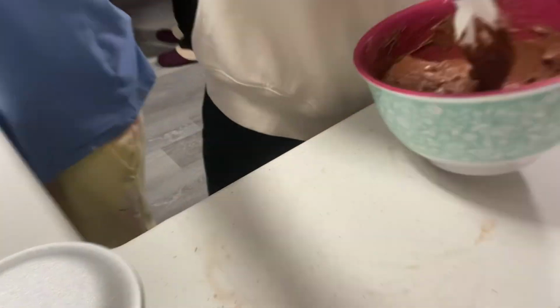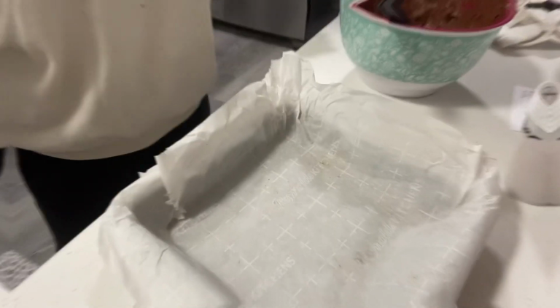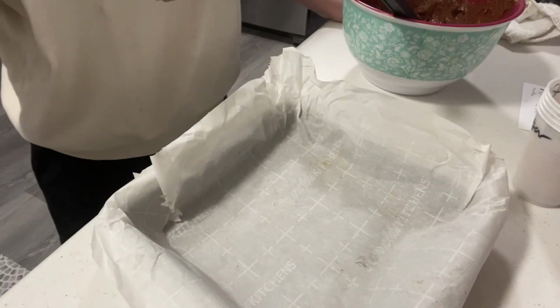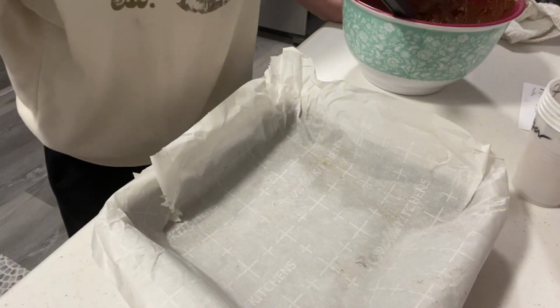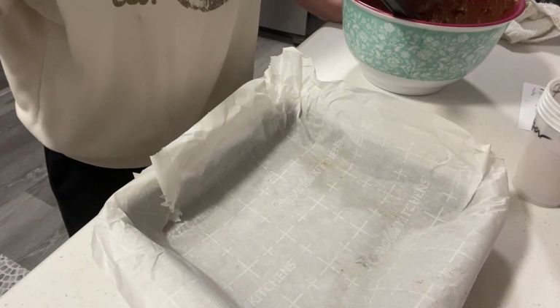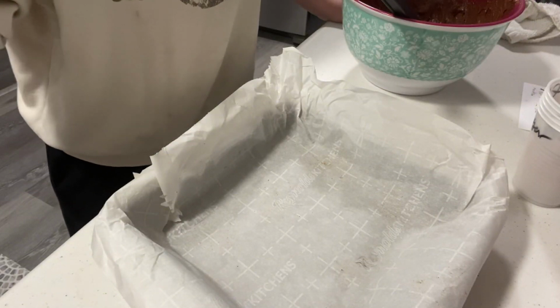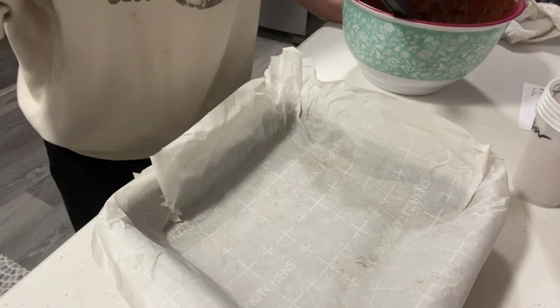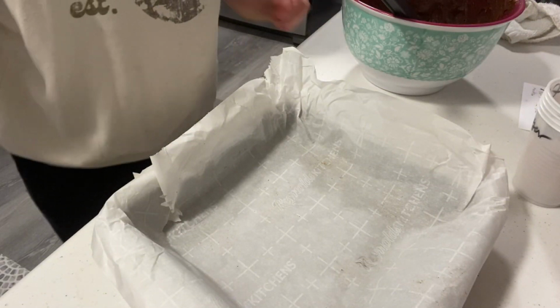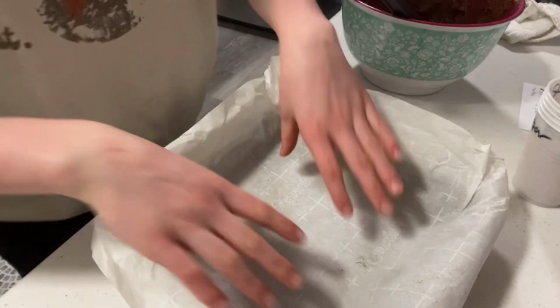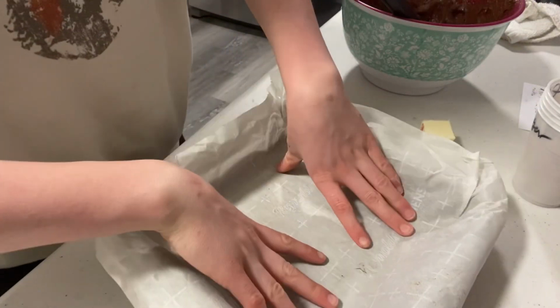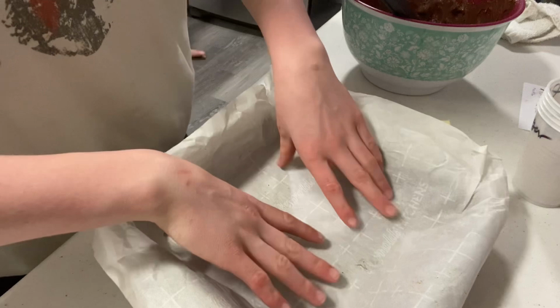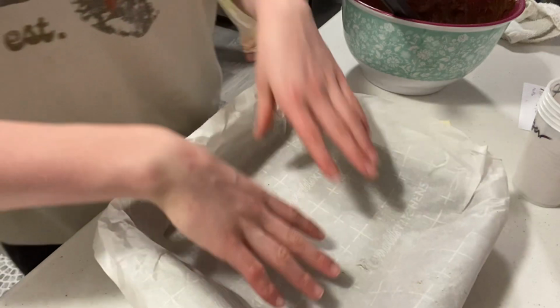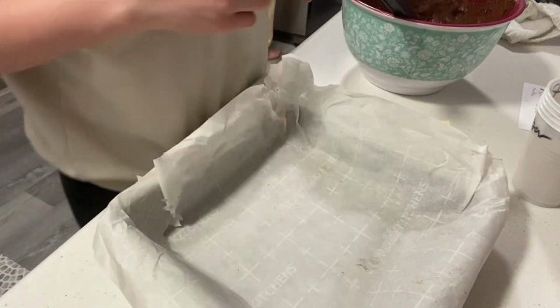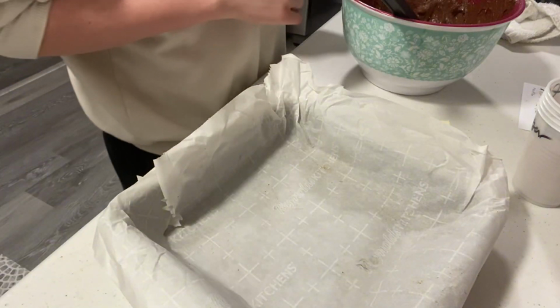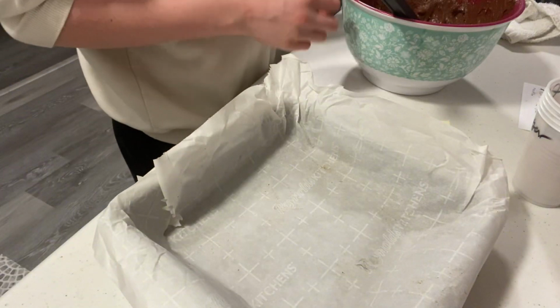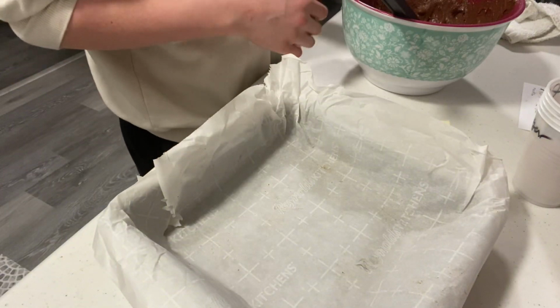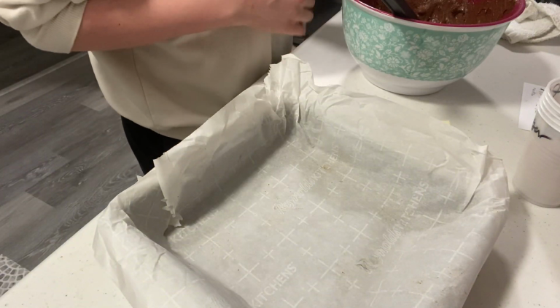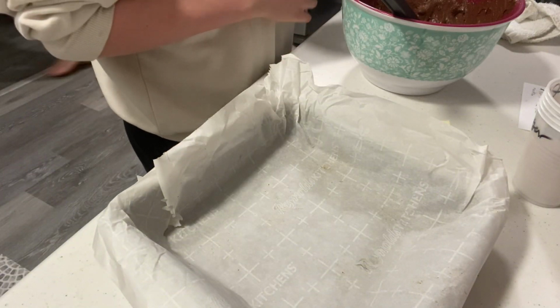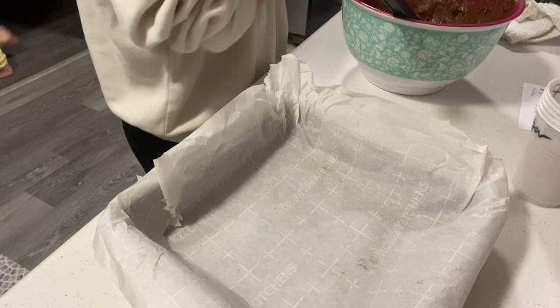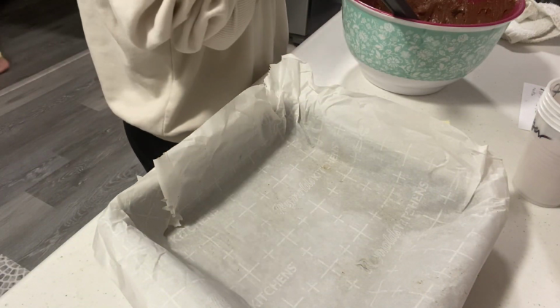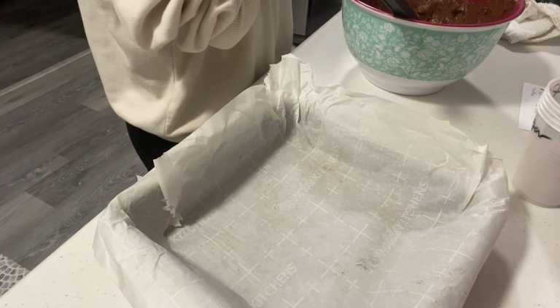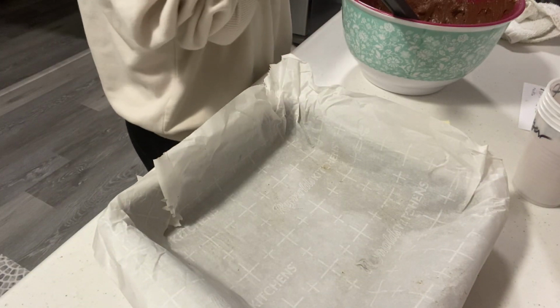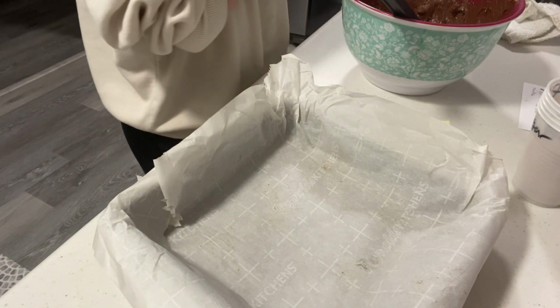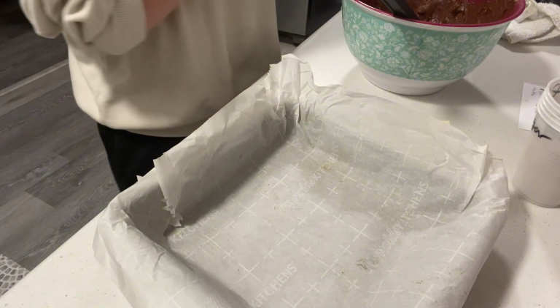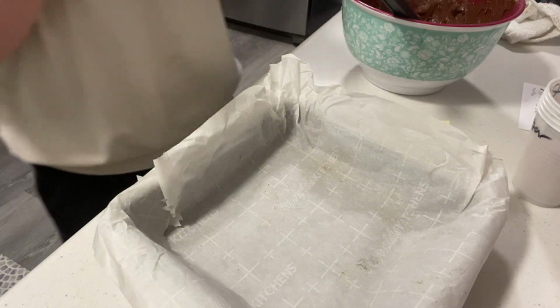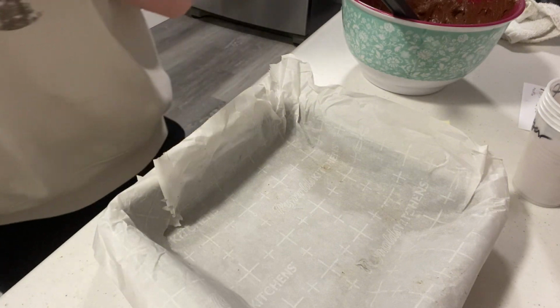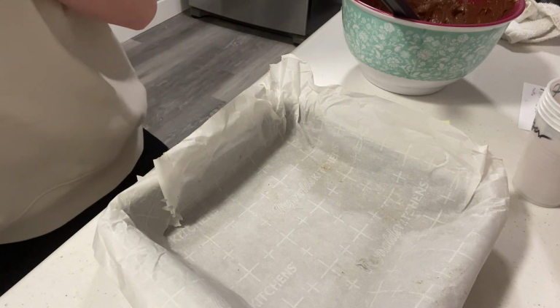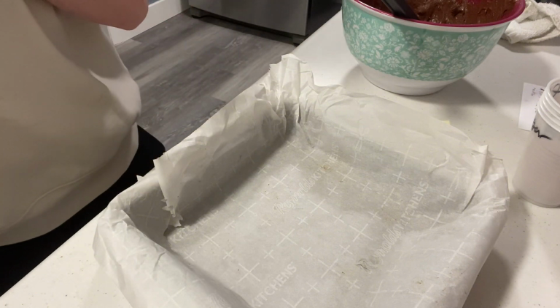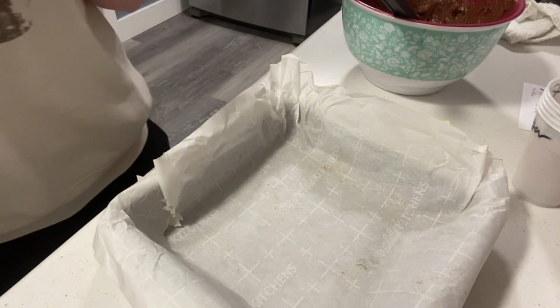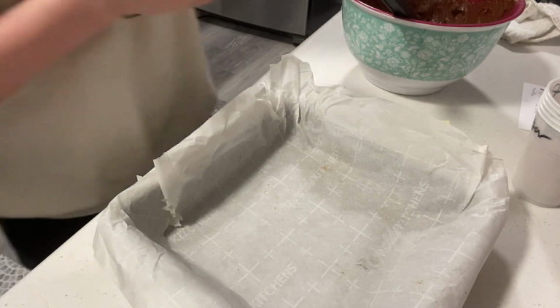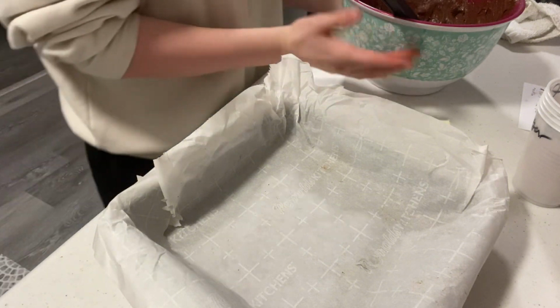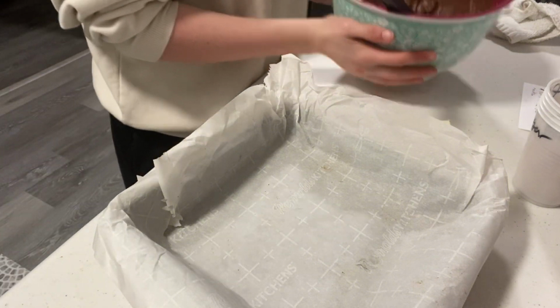You now need to put a sheet of parchment paper into your pan and then you can add the batter. You want the oven to be on 350 degrees and bake it for 35 to 40 minutes.